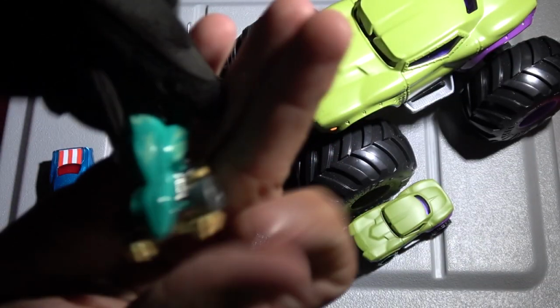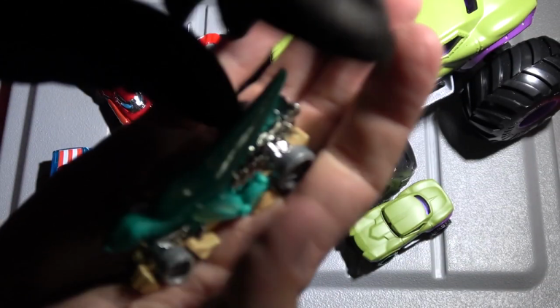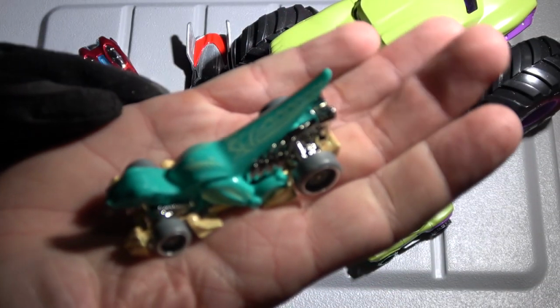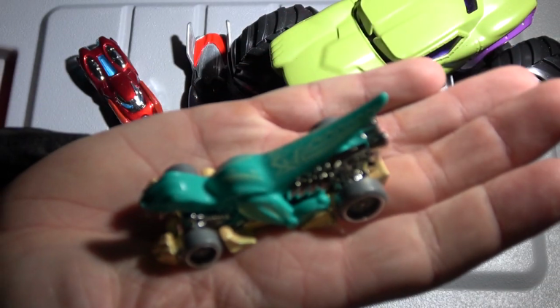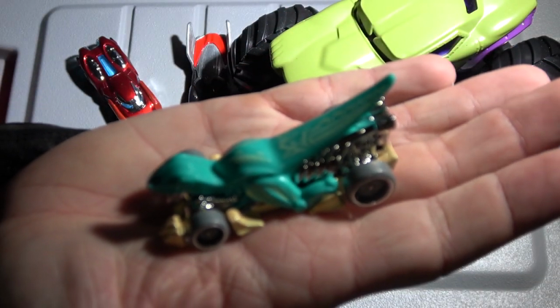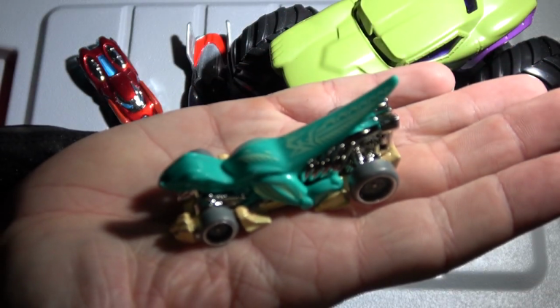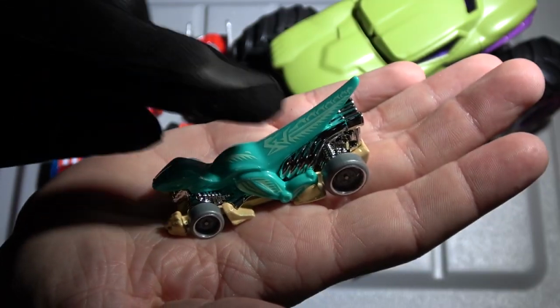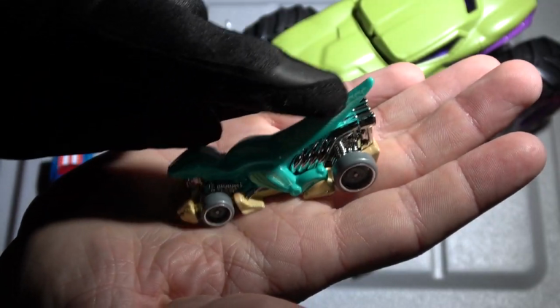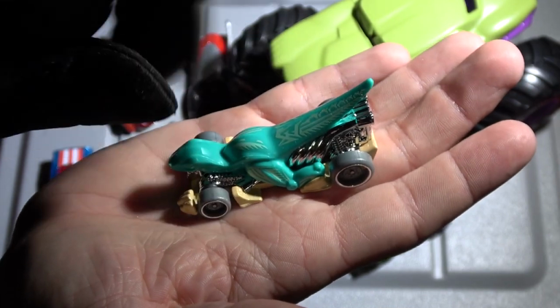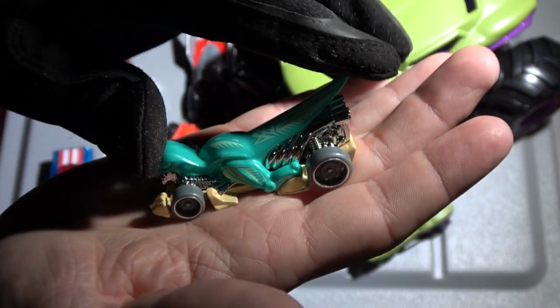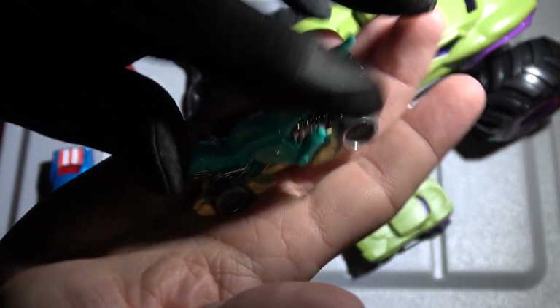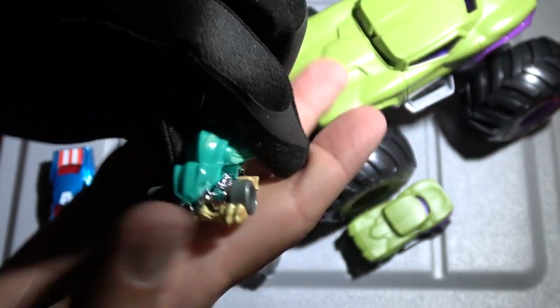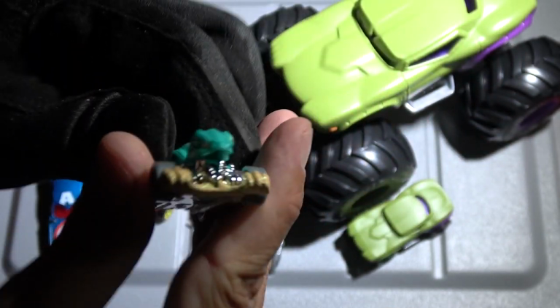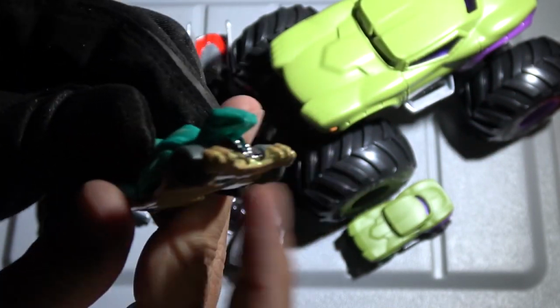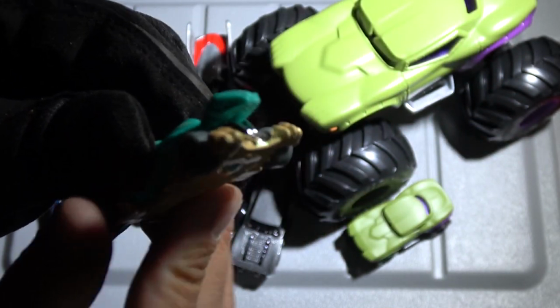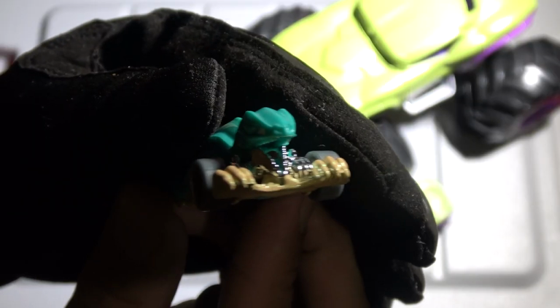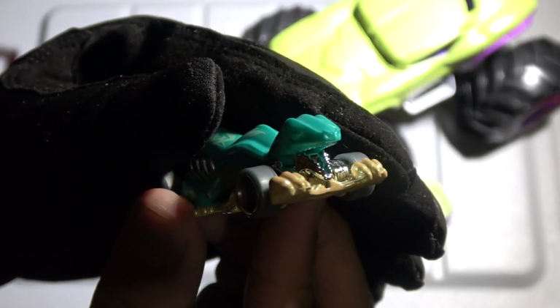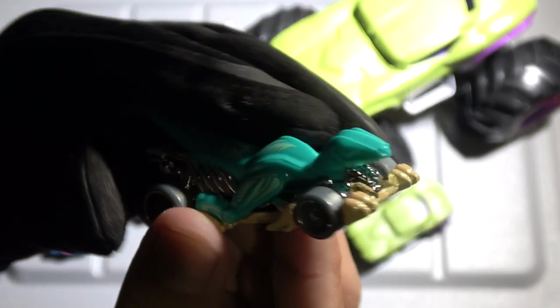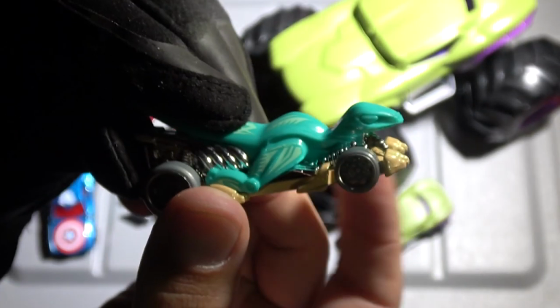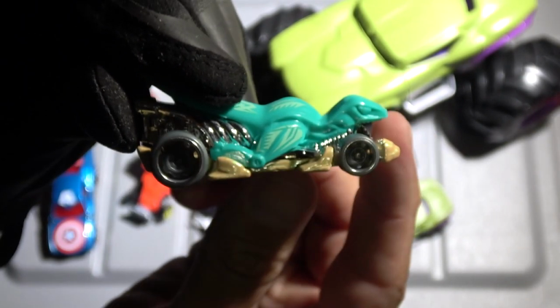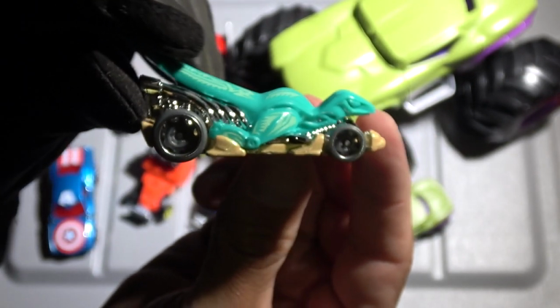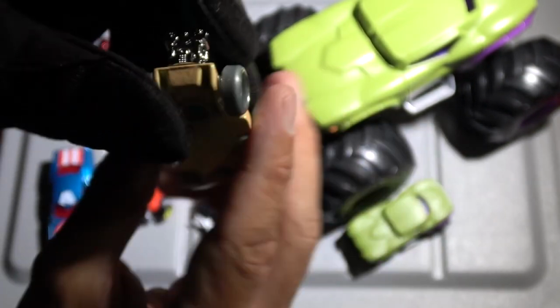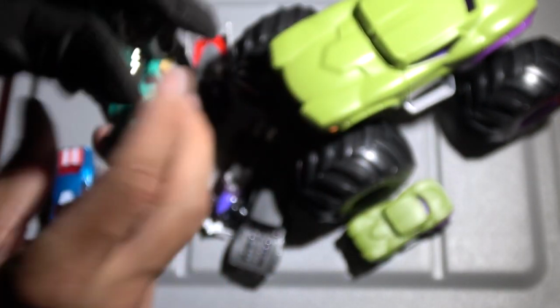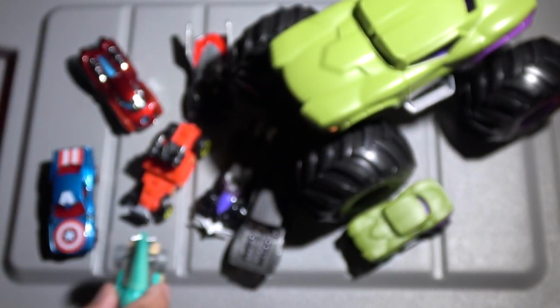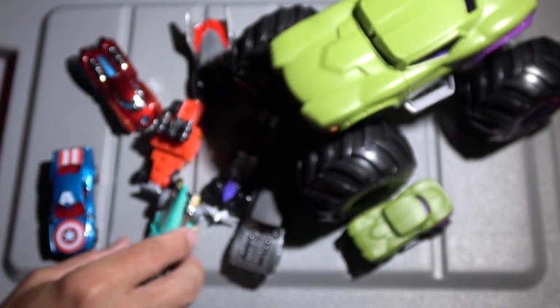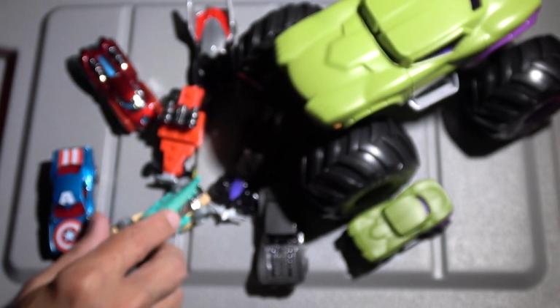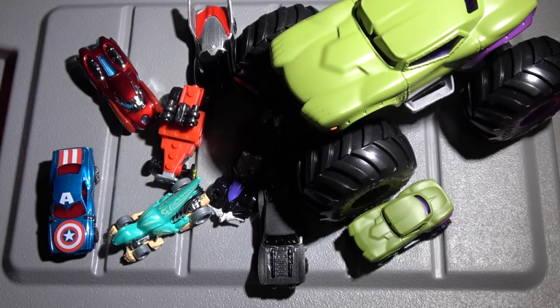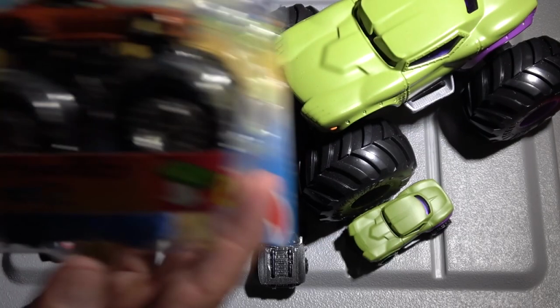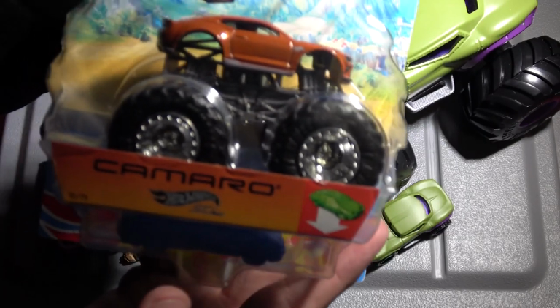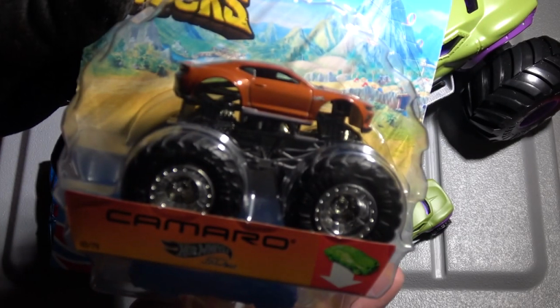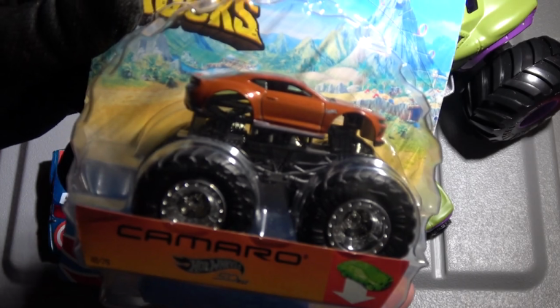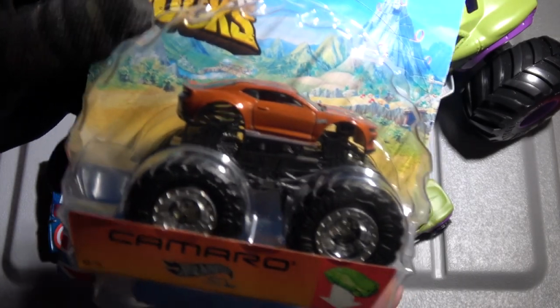Check out the Velociracer — it has this tribal pattern going up the tail there. Check out the jaws. Check out those claws. Anything dinosaur-related is always really cool. And I opened up a monster truck — I got the Camaro. I know this is a bit of an older truck.